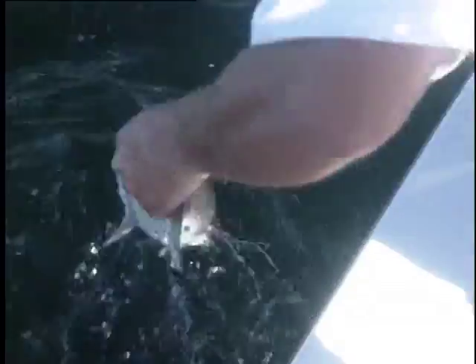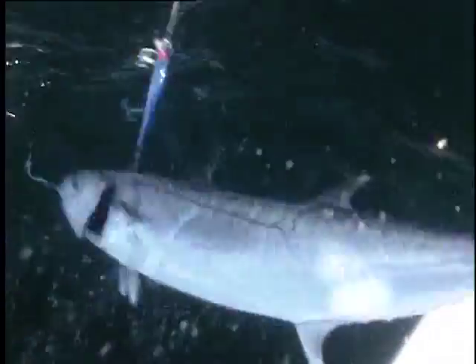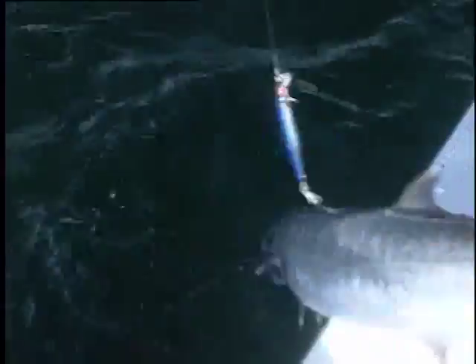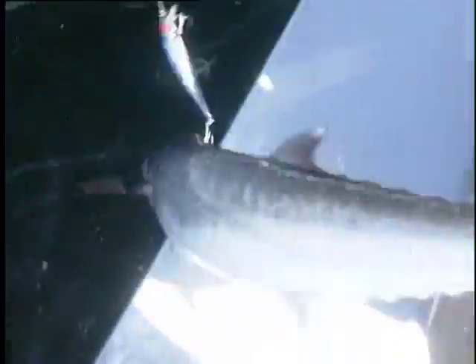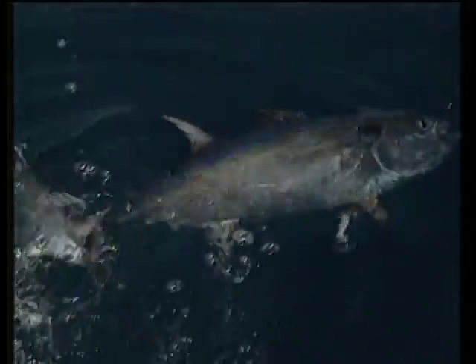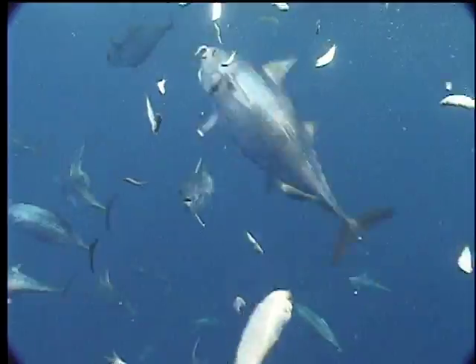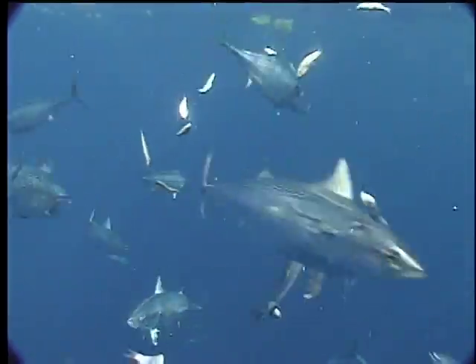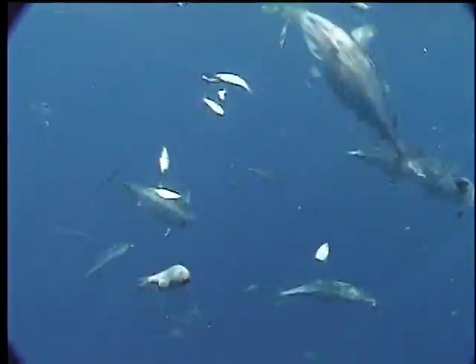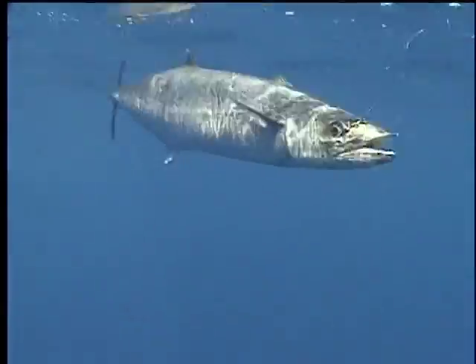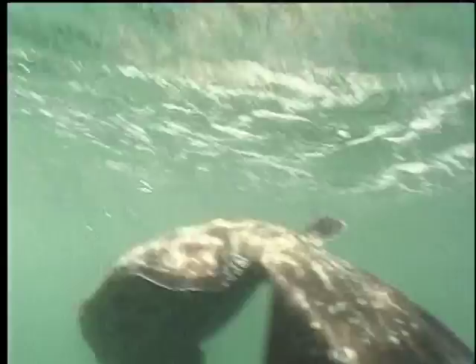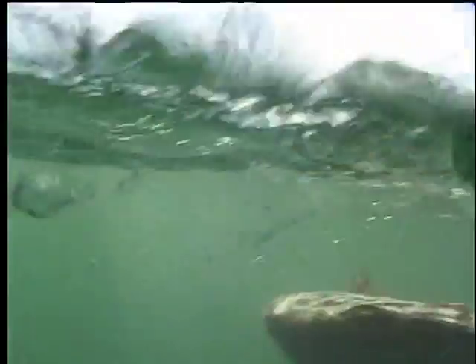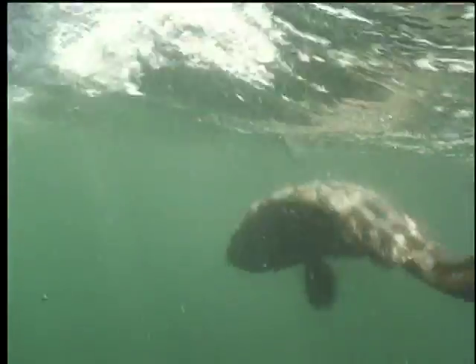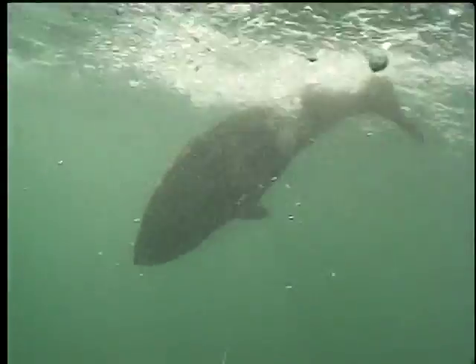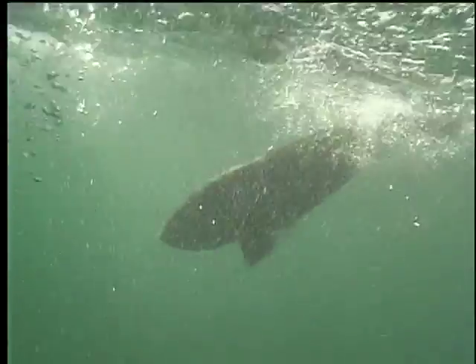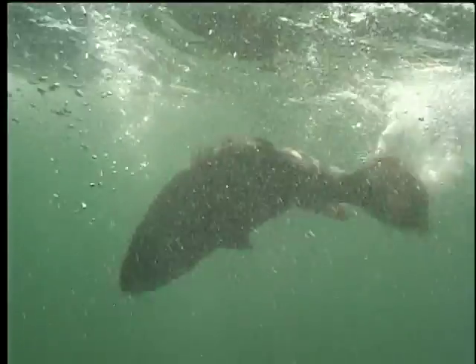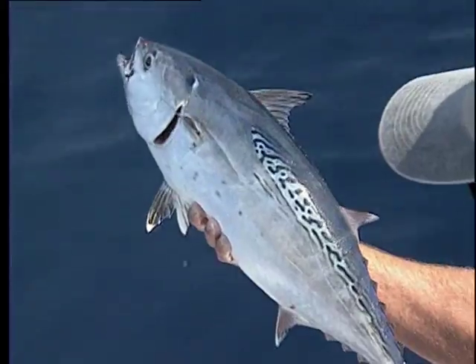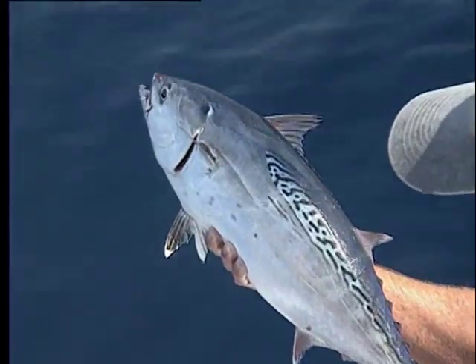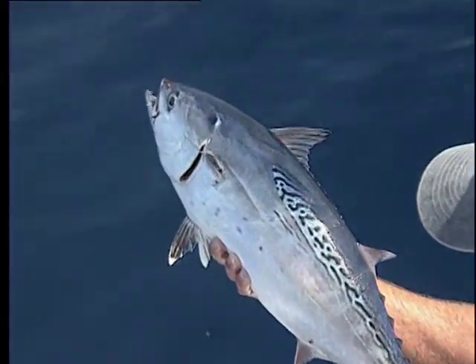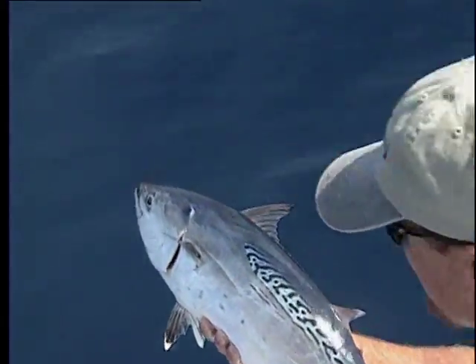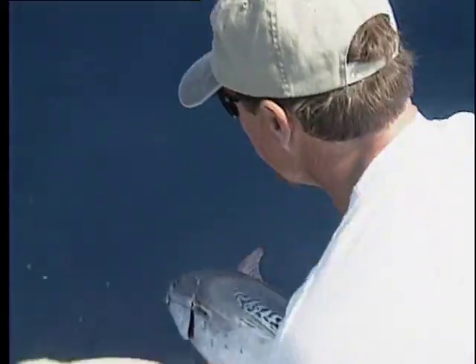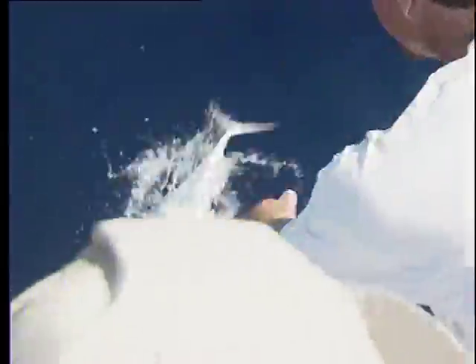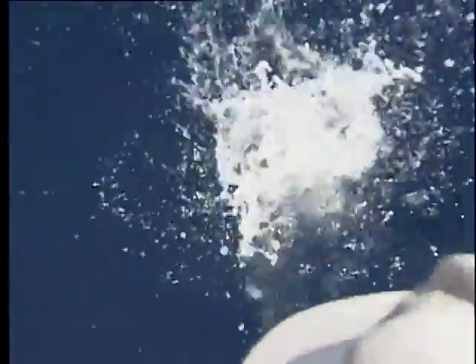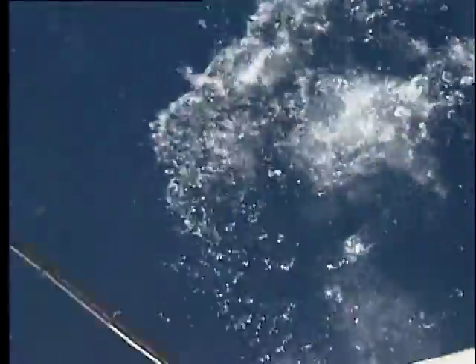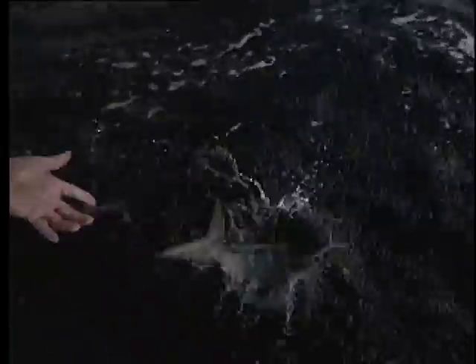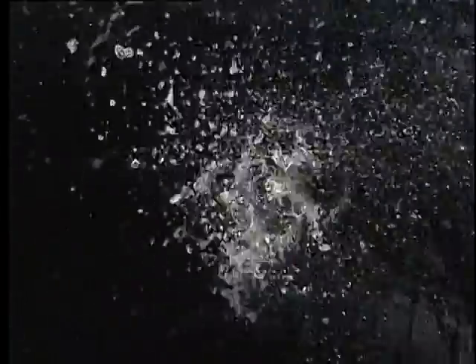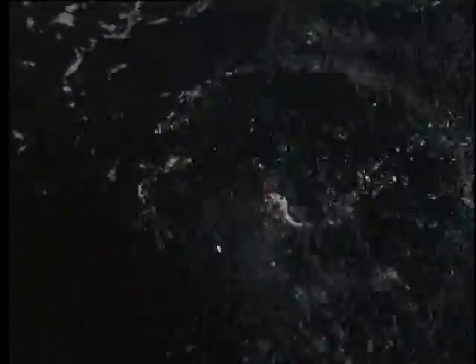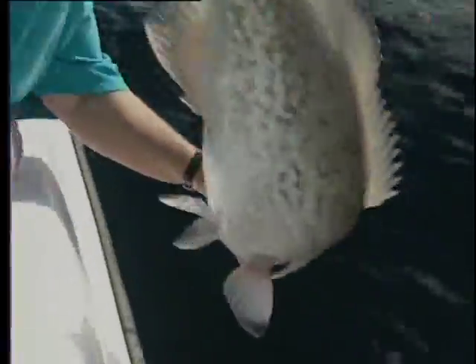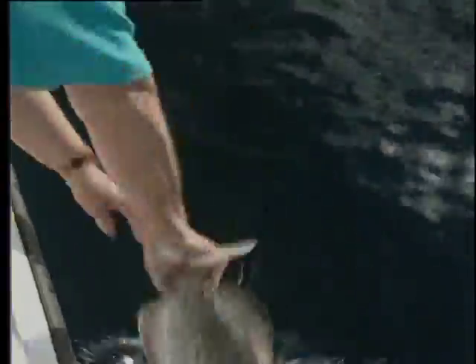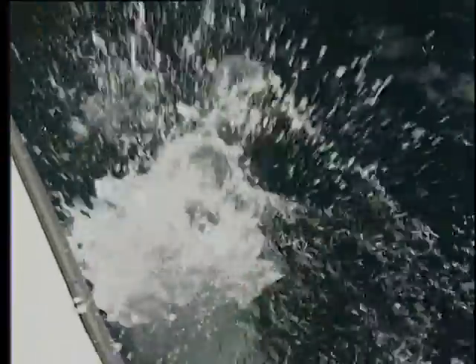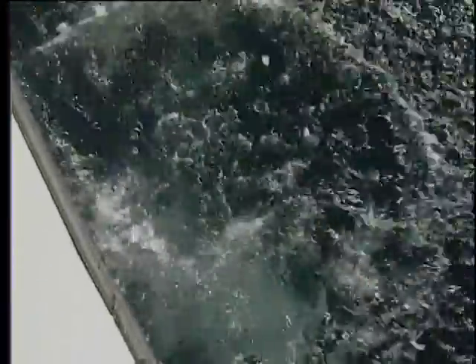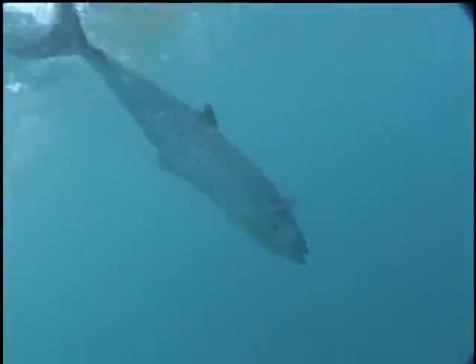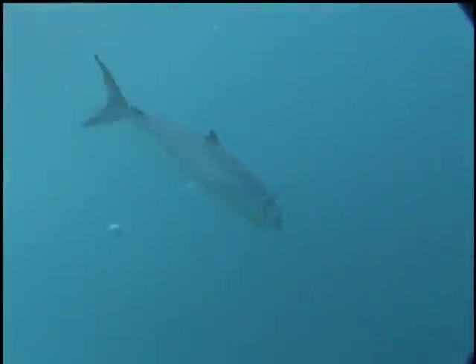If you remove any of the tunas, bonitas, mackerels, and any fish taken out of deep water, the fish should be pushed back into the water head first and forcefully to provide a rush of water over the gills.